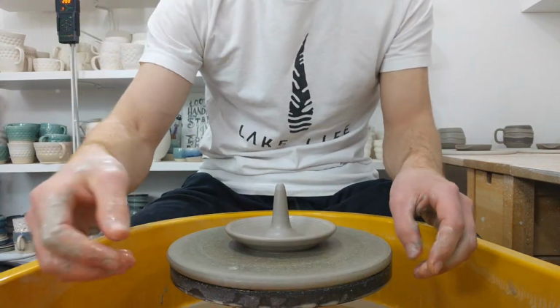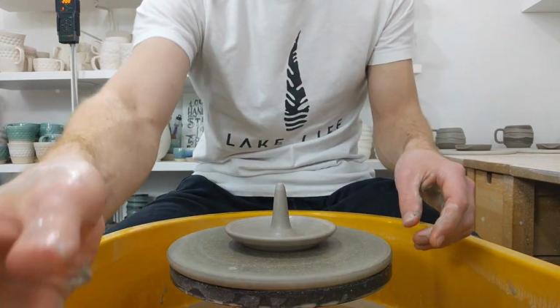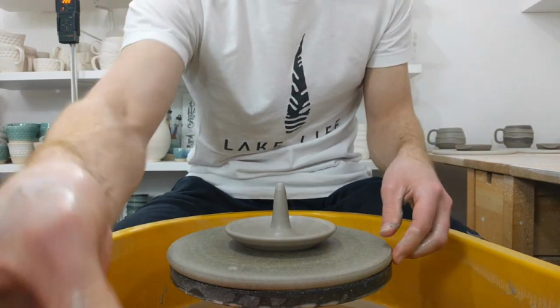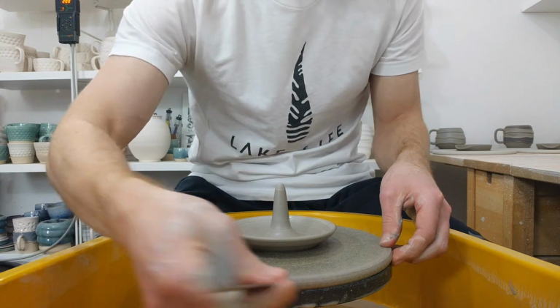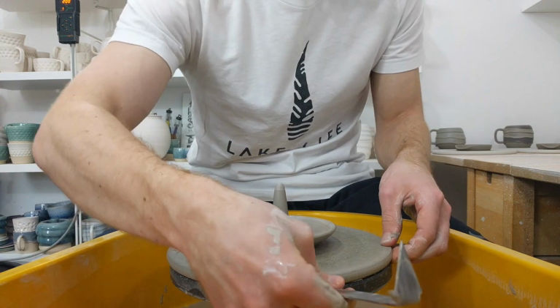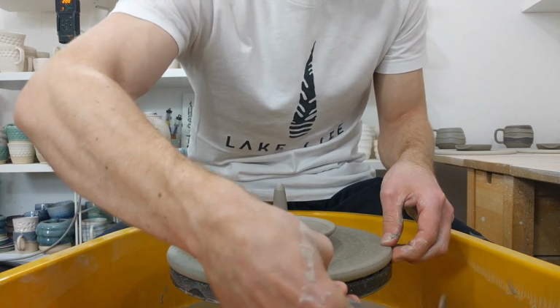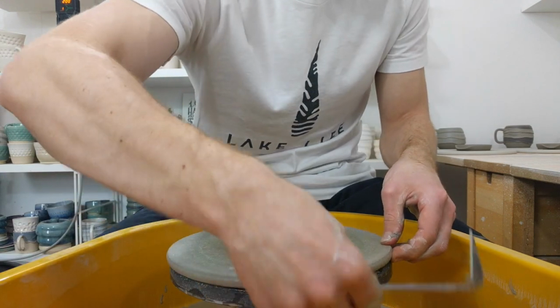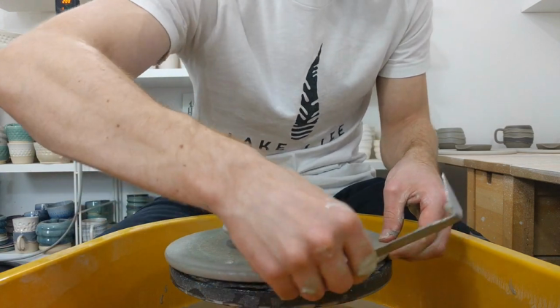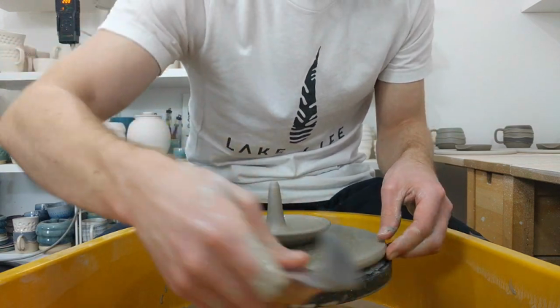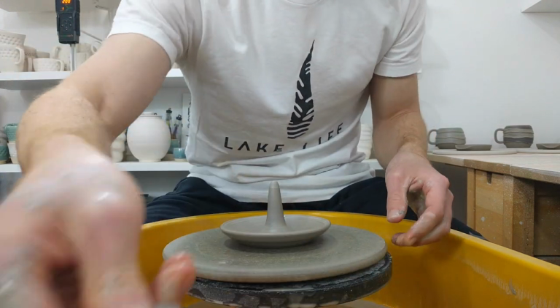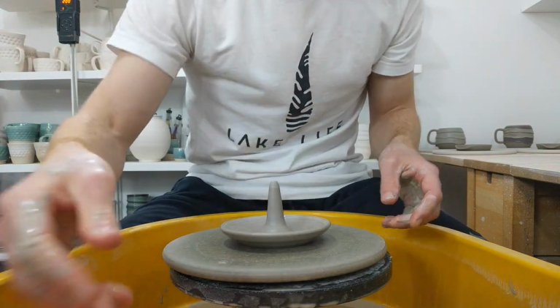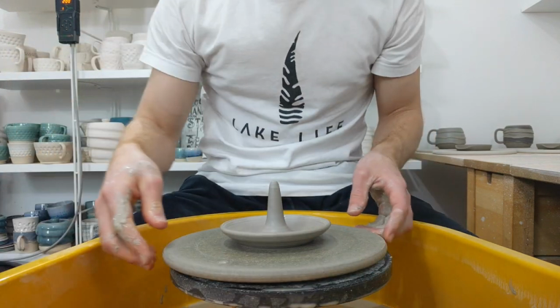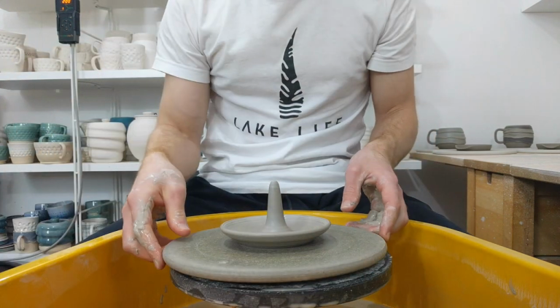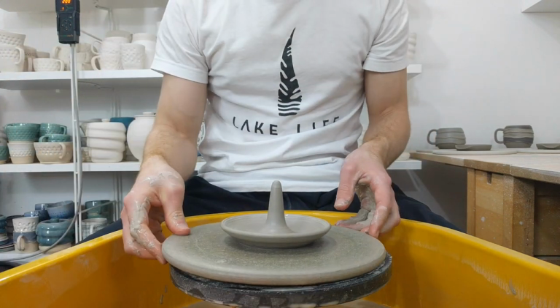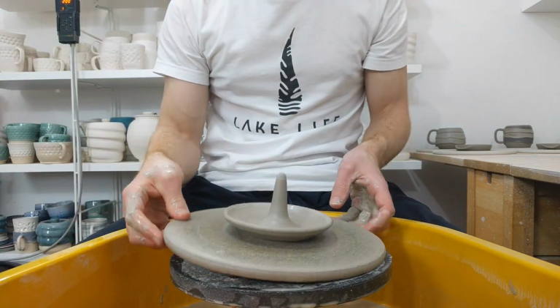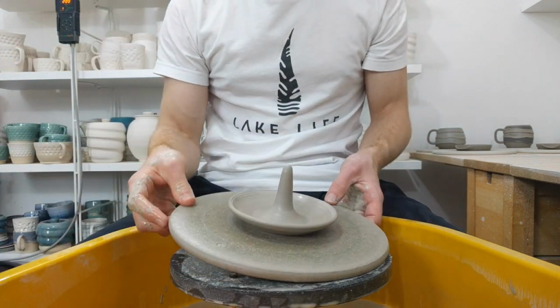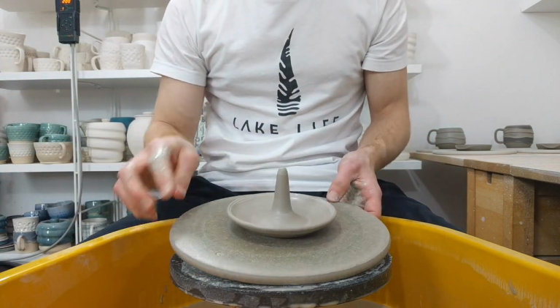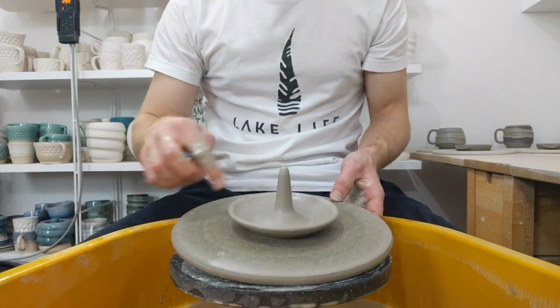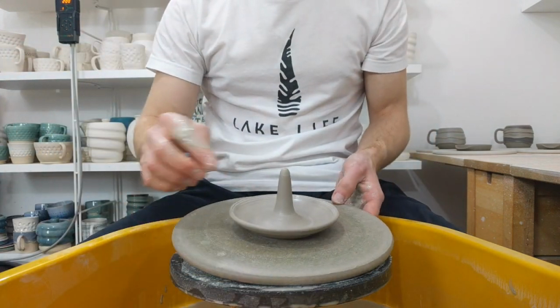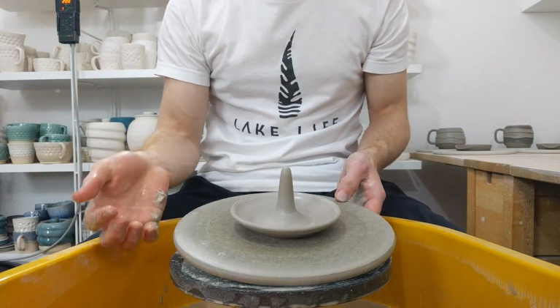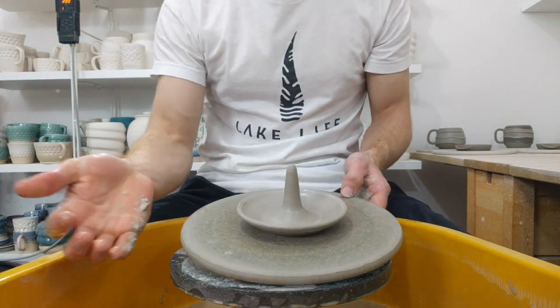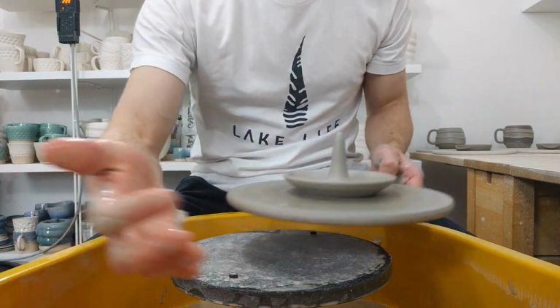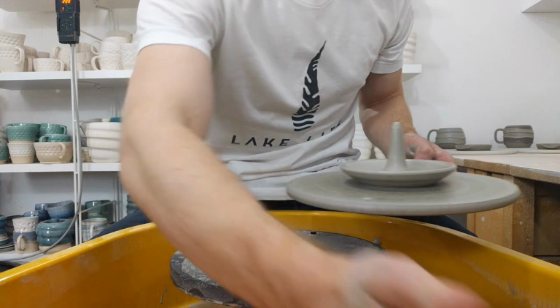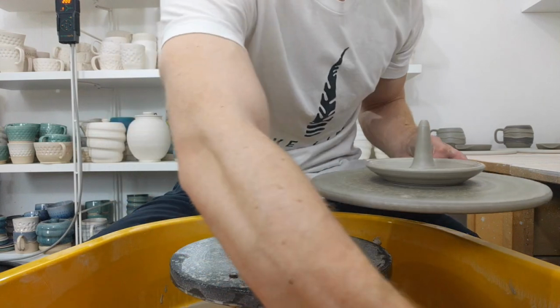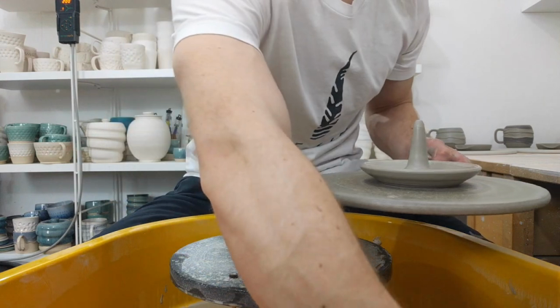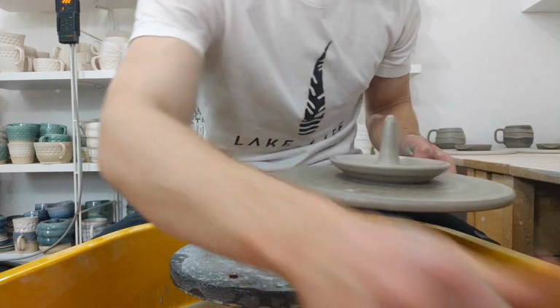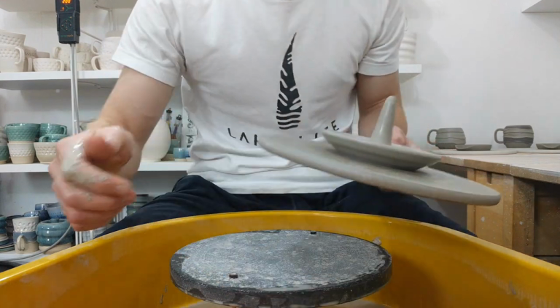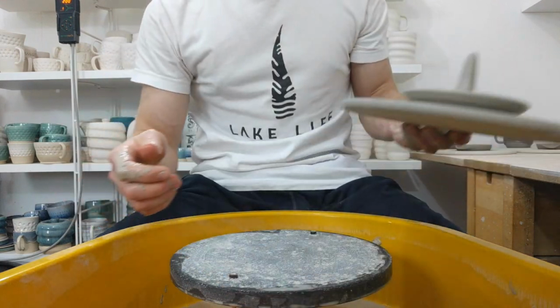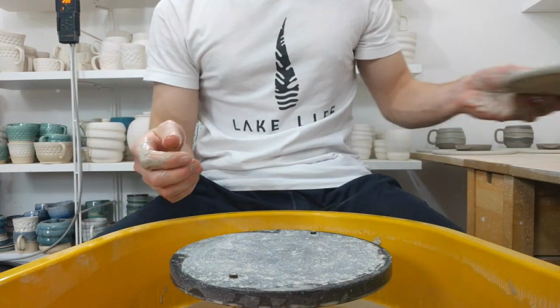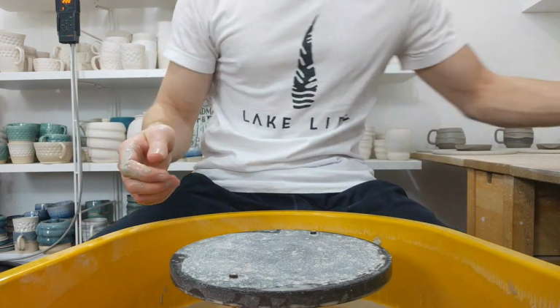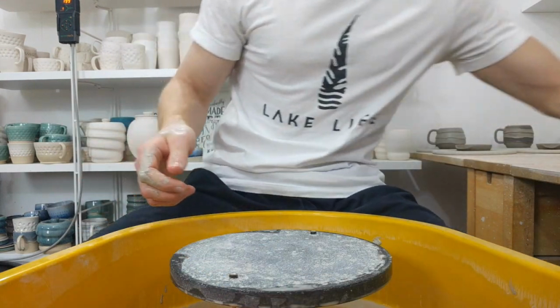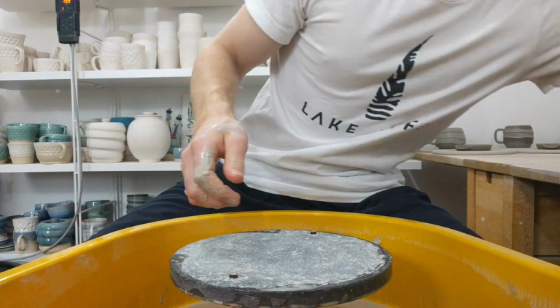That's it — leave it on the back for a few hours, burnish the rim, neaten it up, wire it off, and dry it tomorrow.